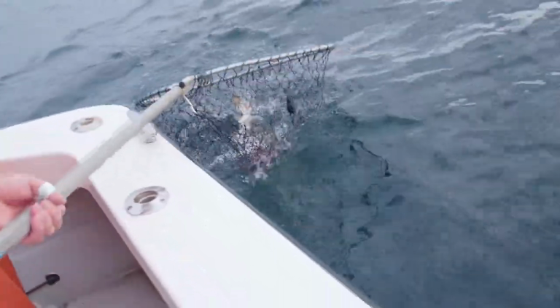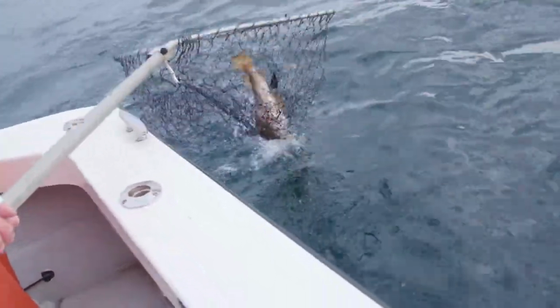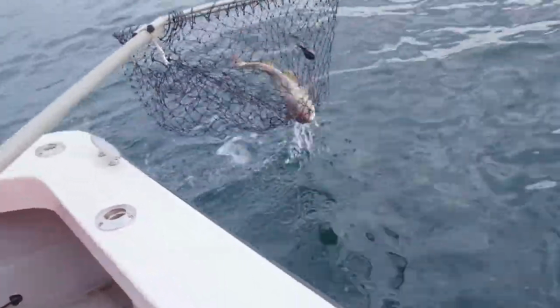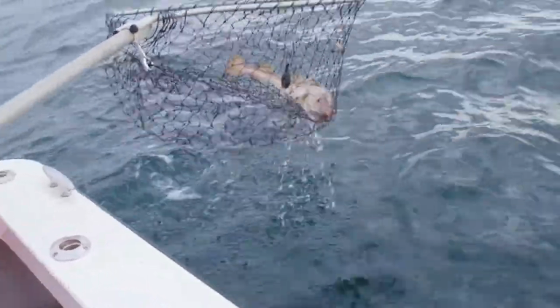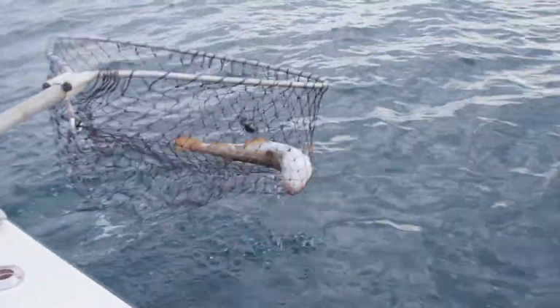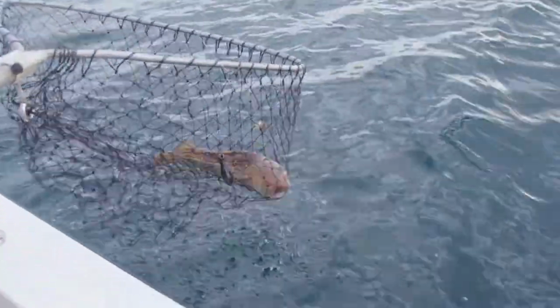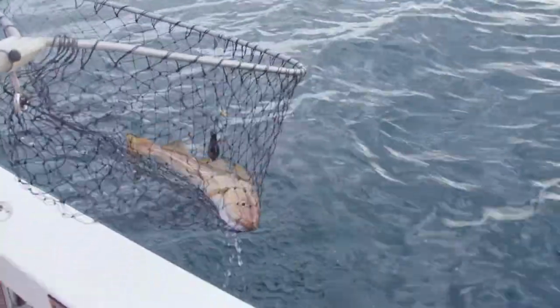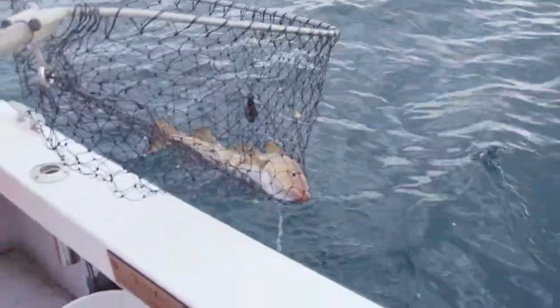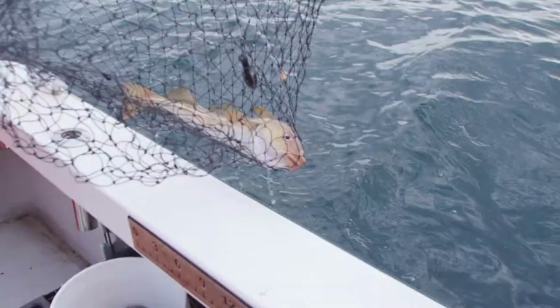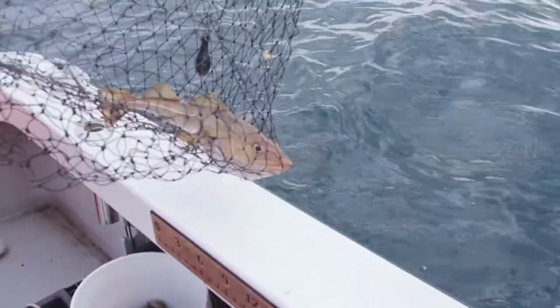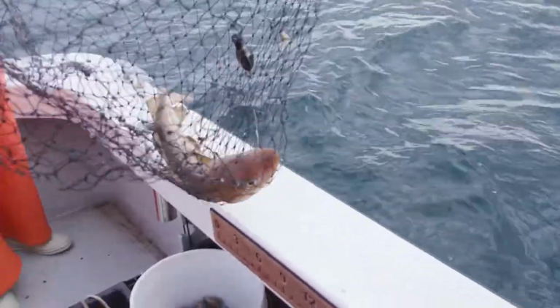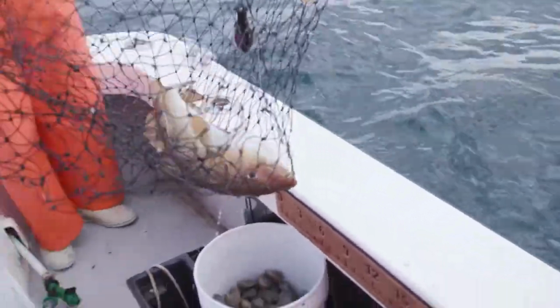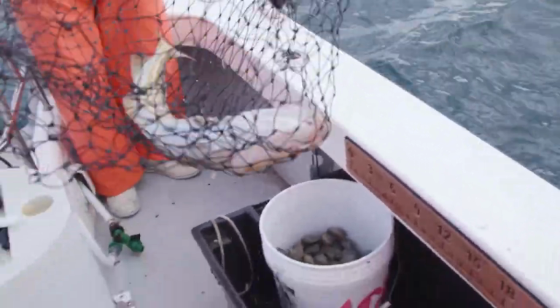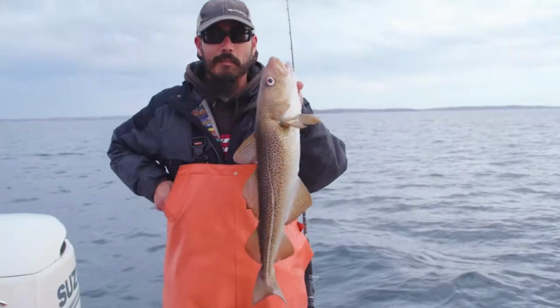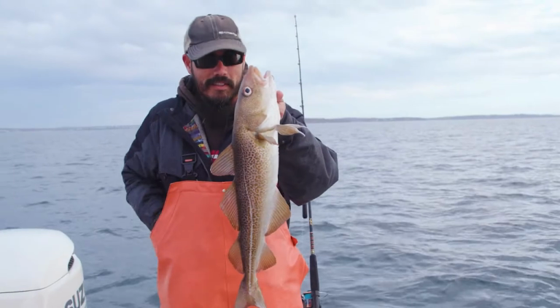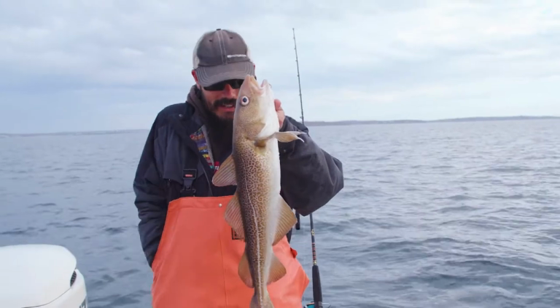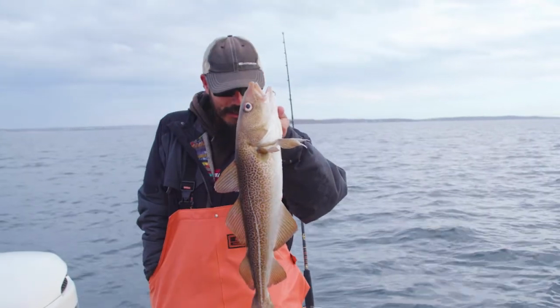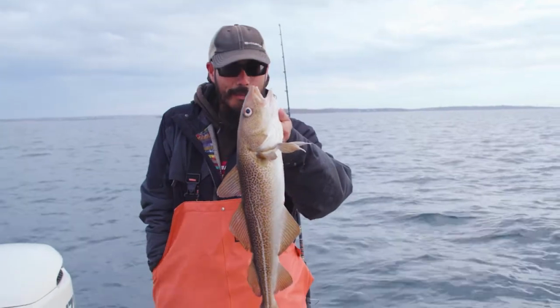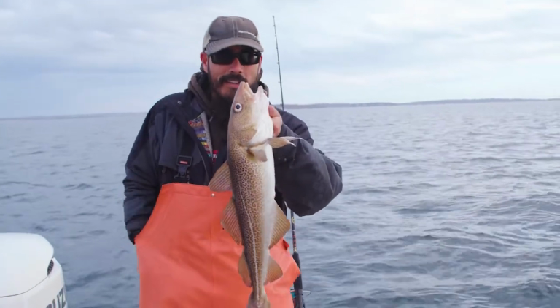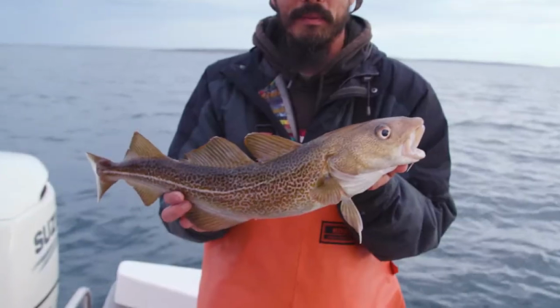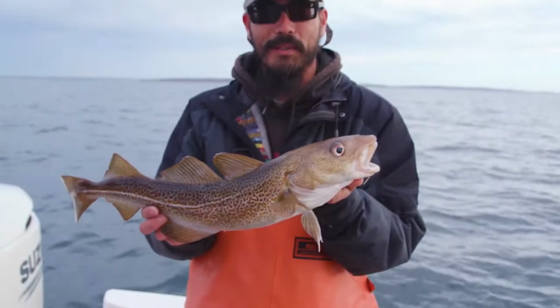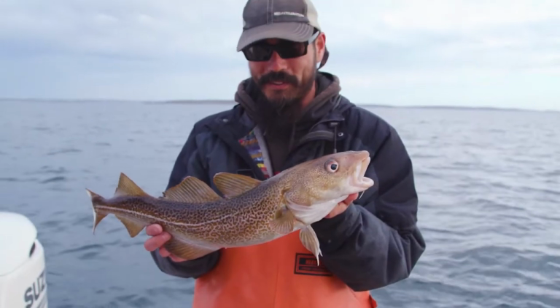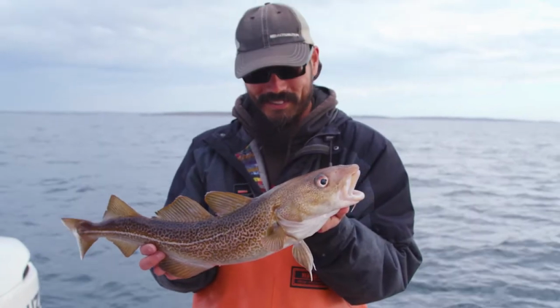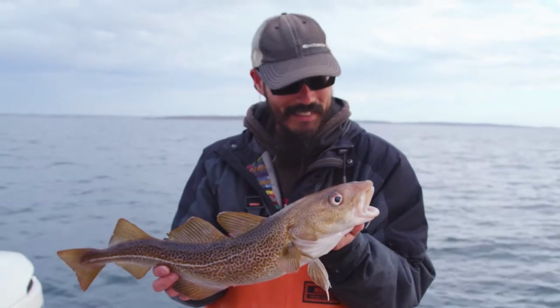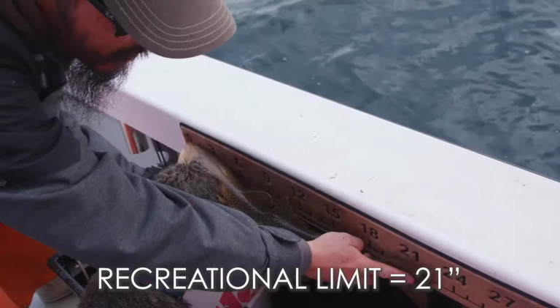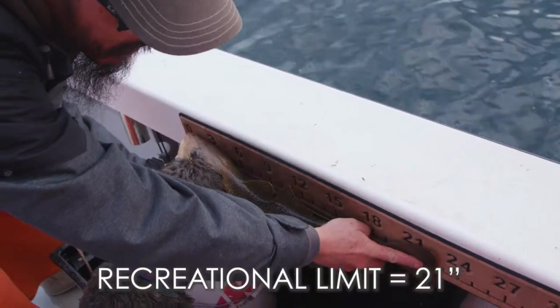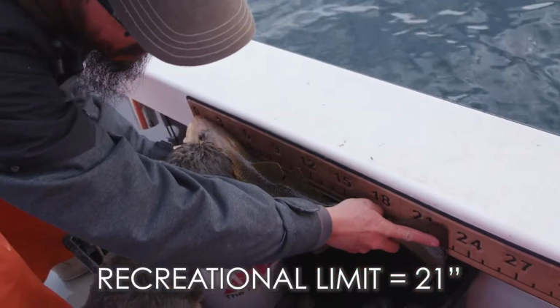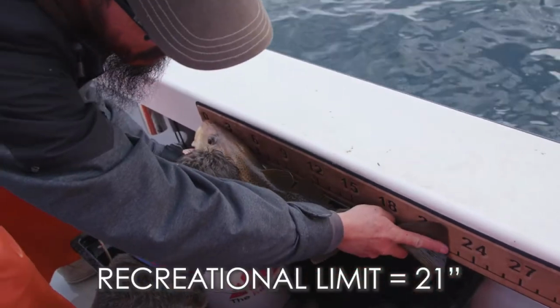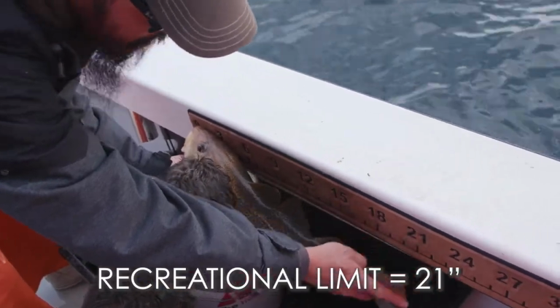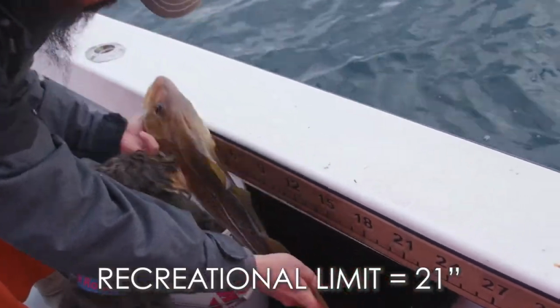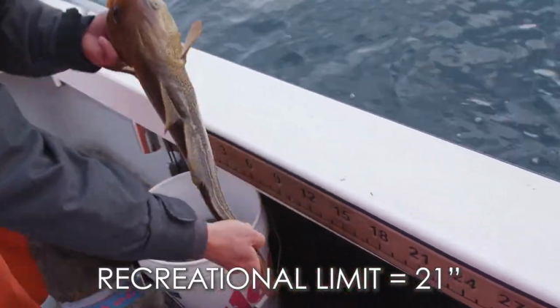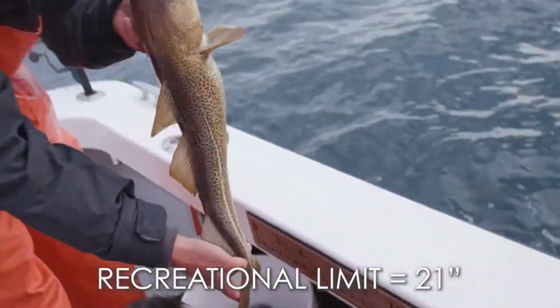Oh yeah! My second inshore keeper — pretty cool. 23 inches, not bad.